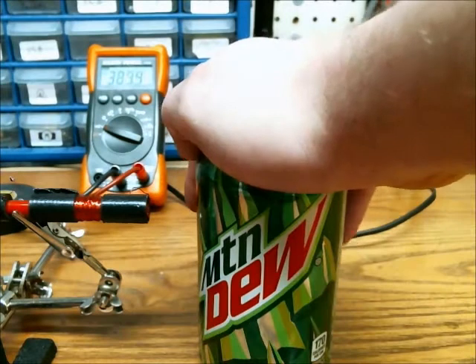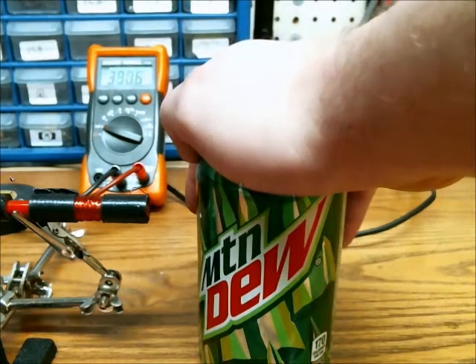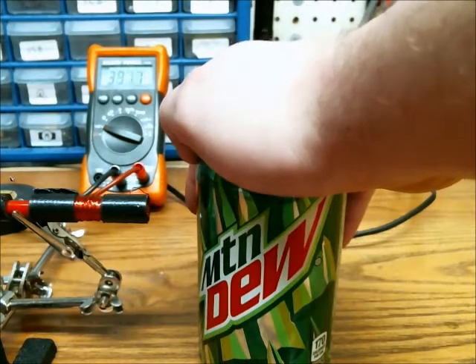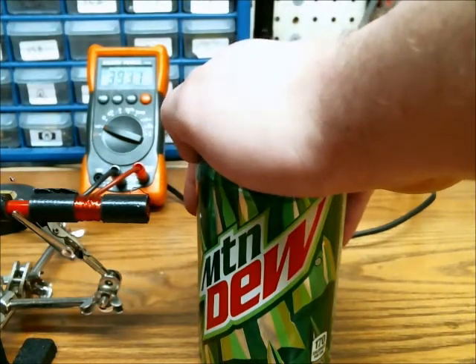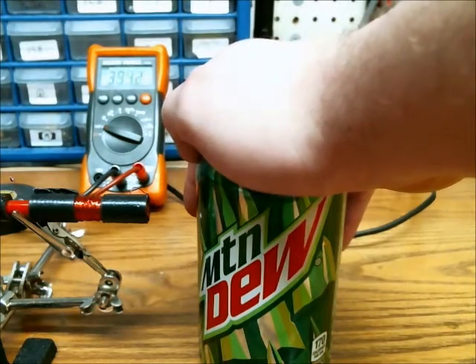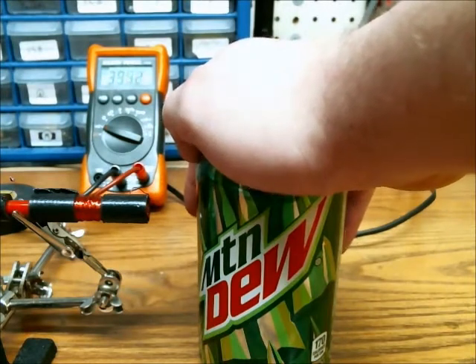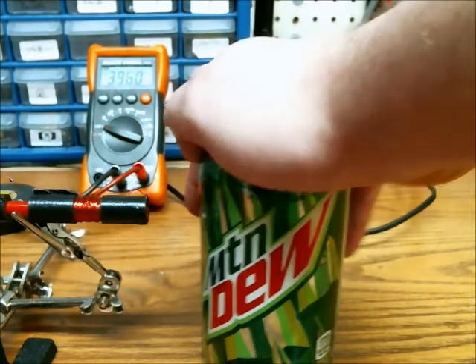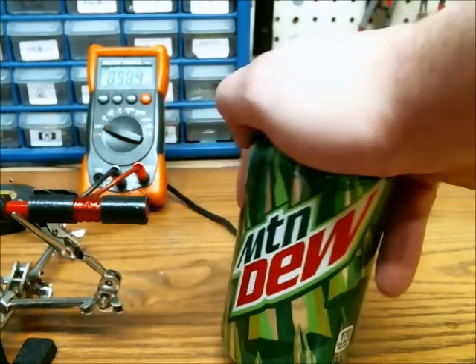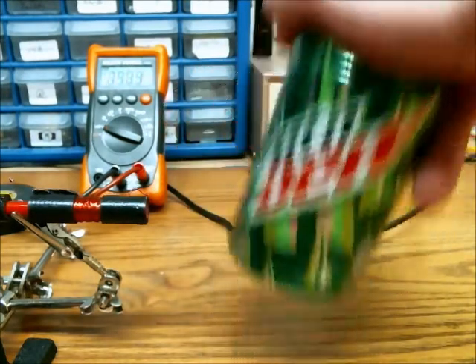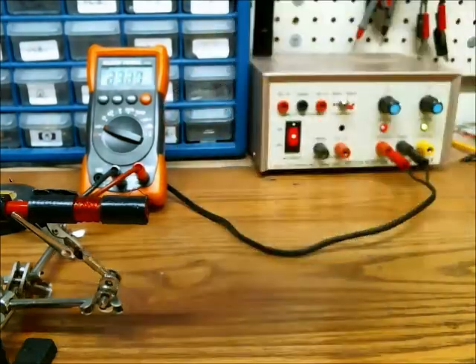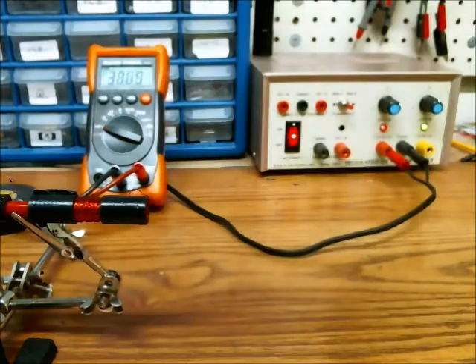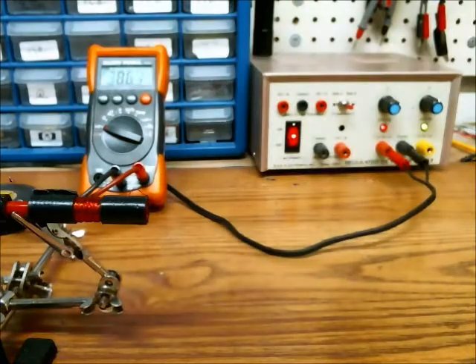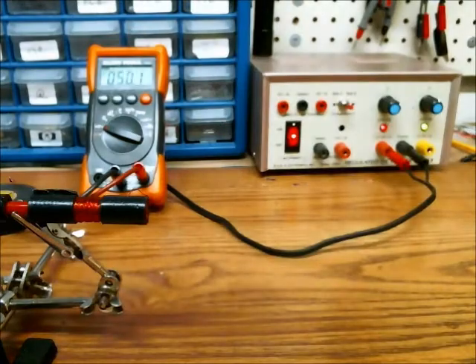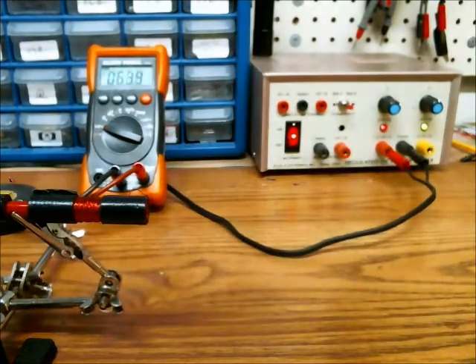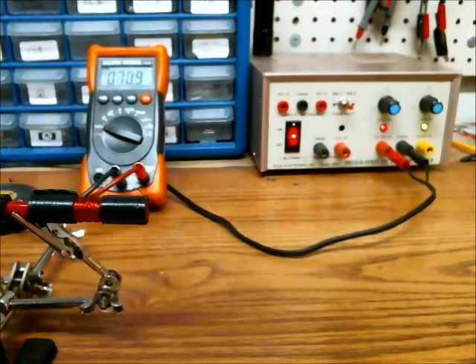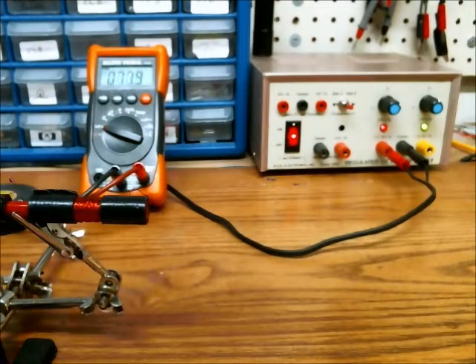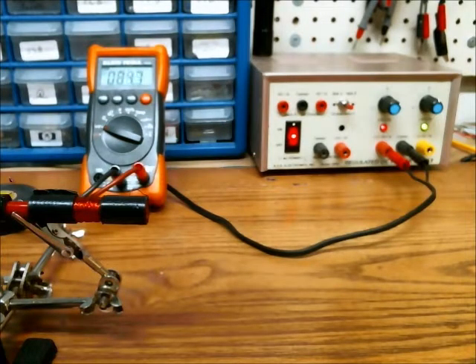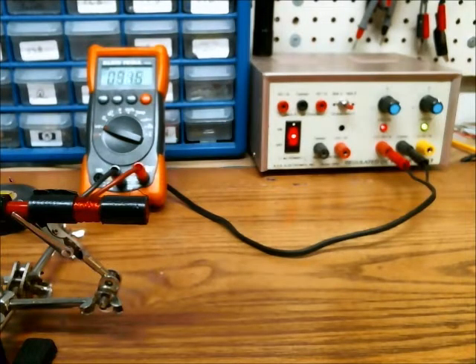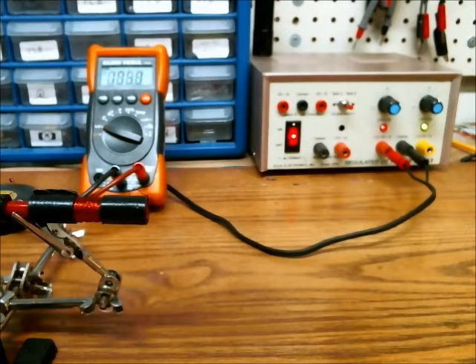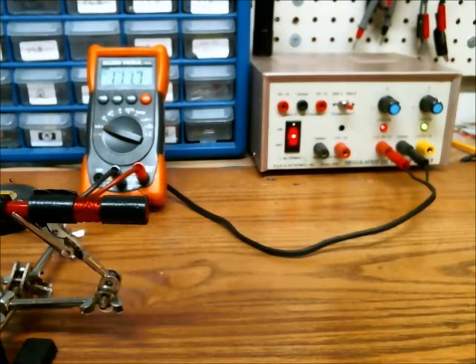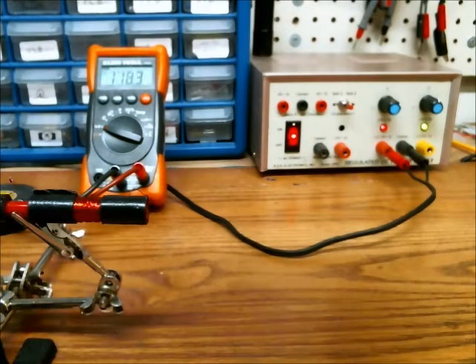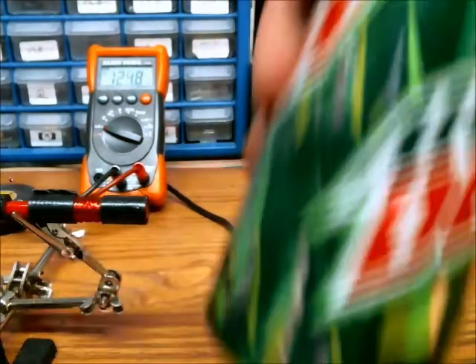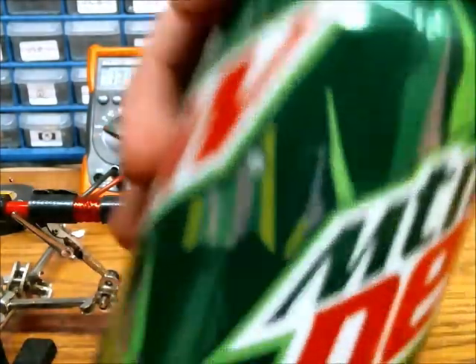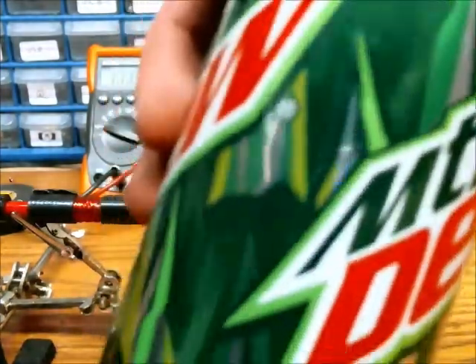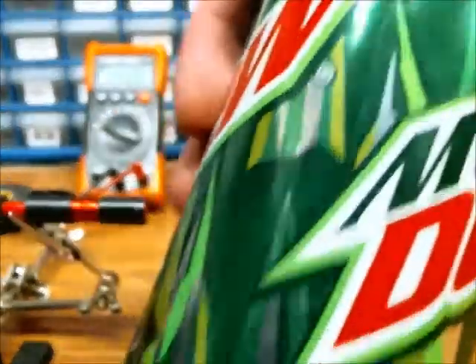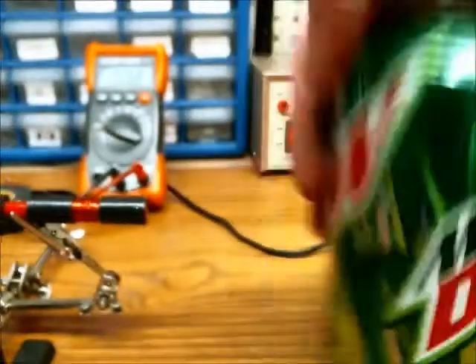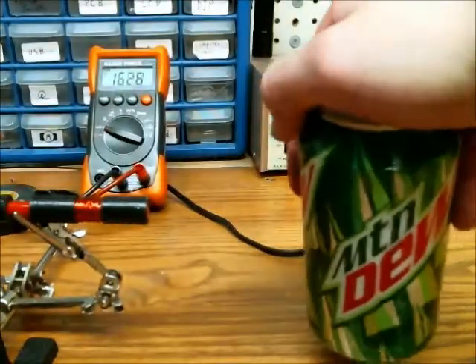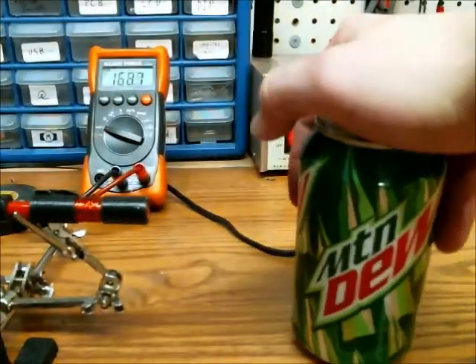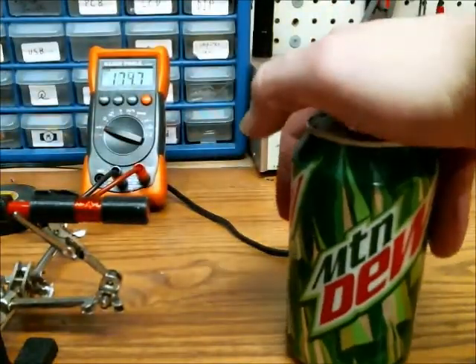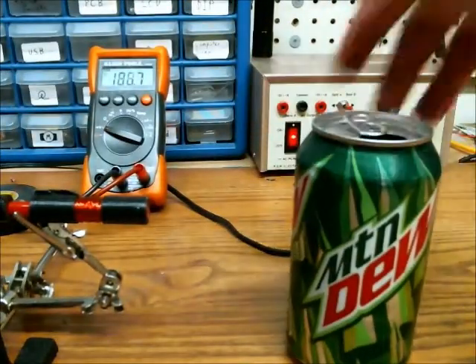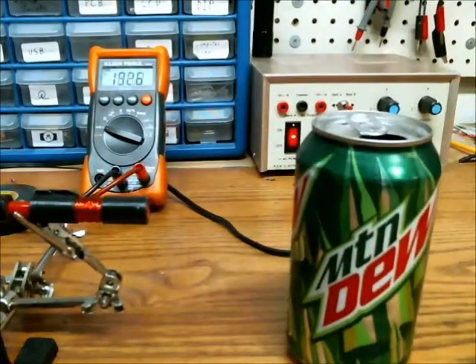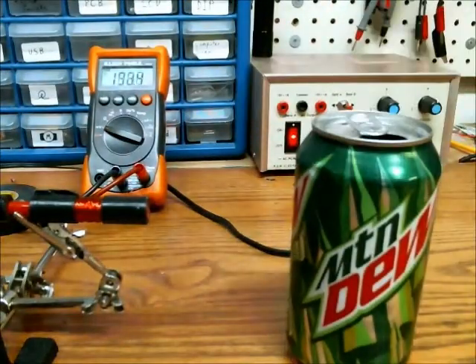And firing. Unfortunately, it didn't puncture the can, but you could hear it make quite a bit of noise. So let's try this again.